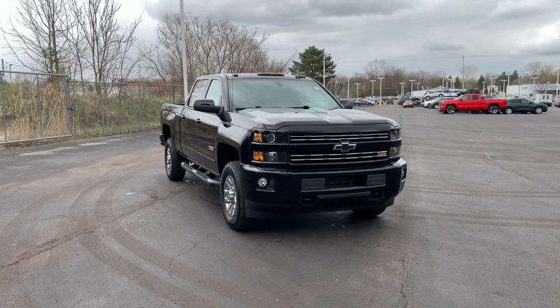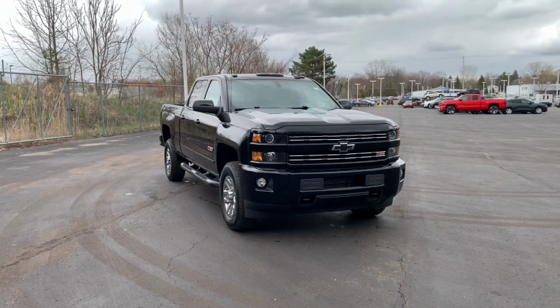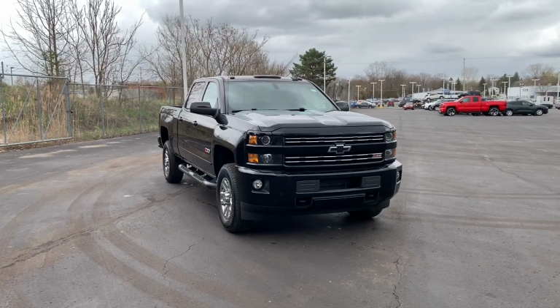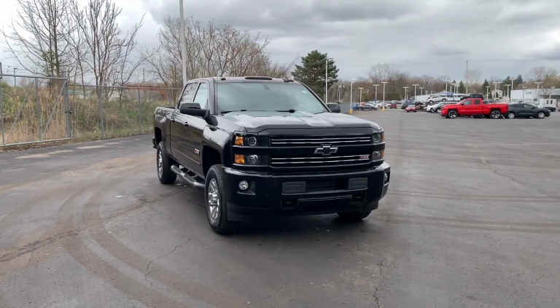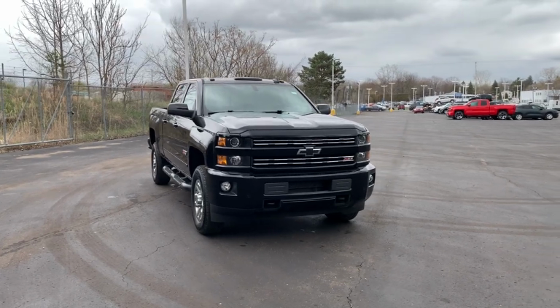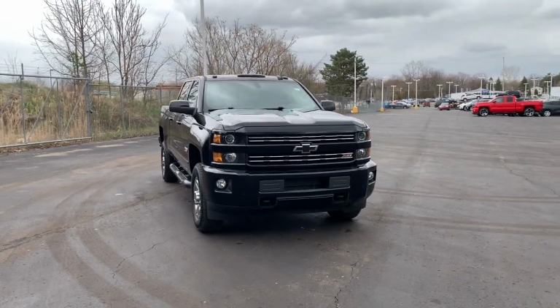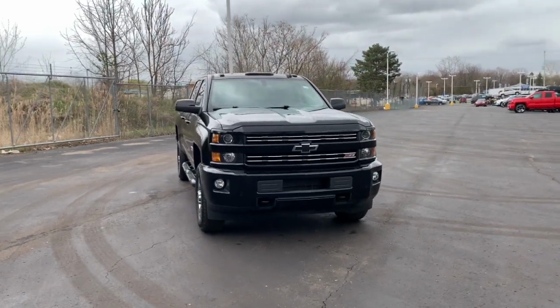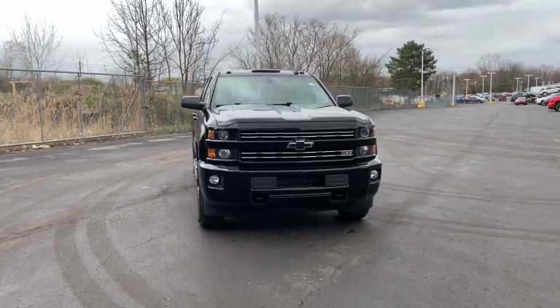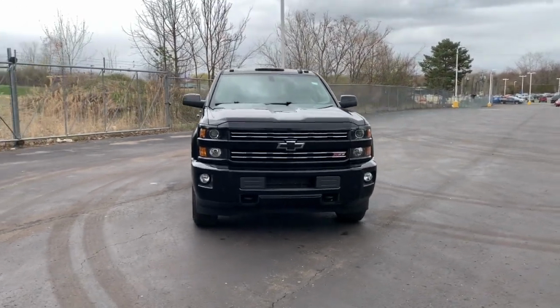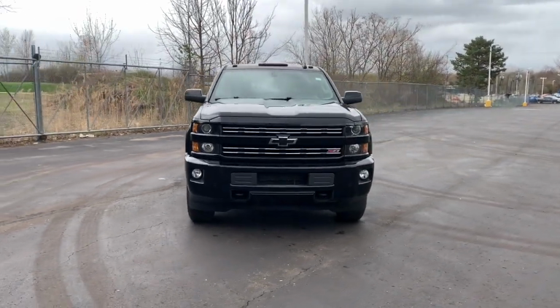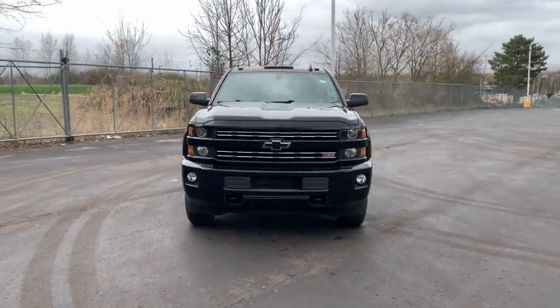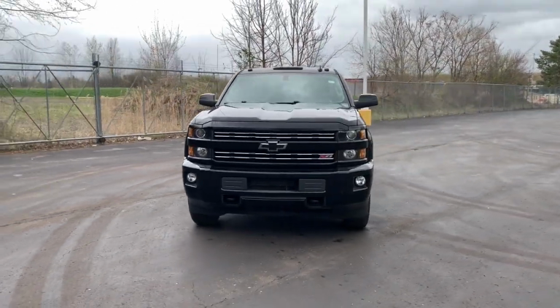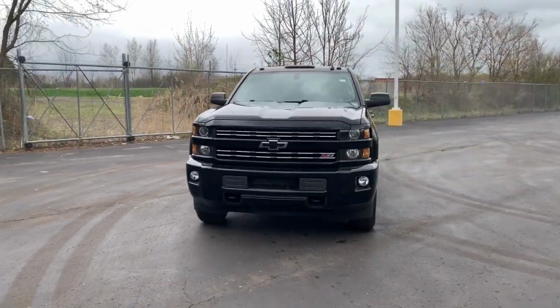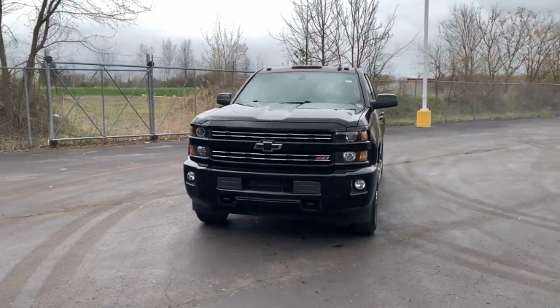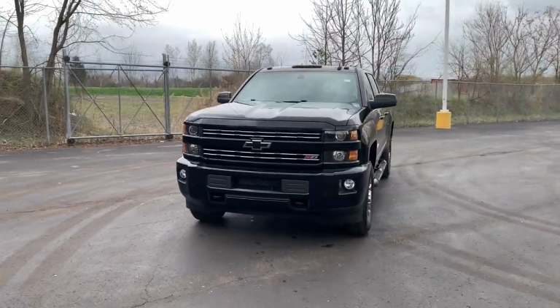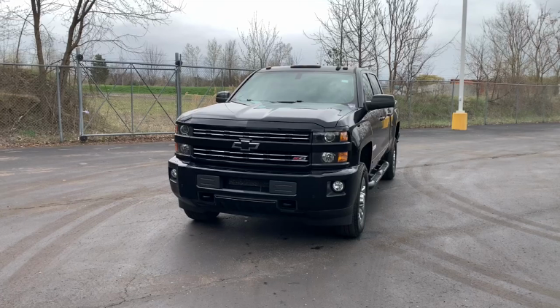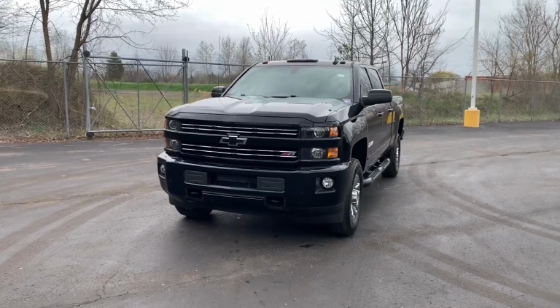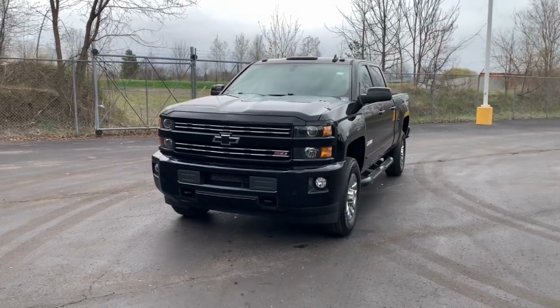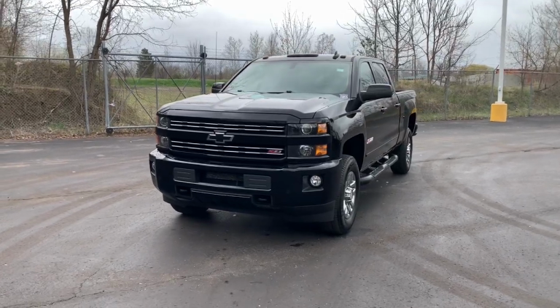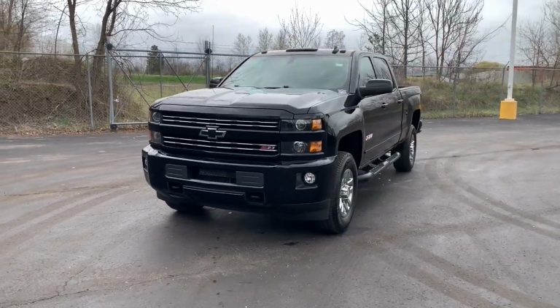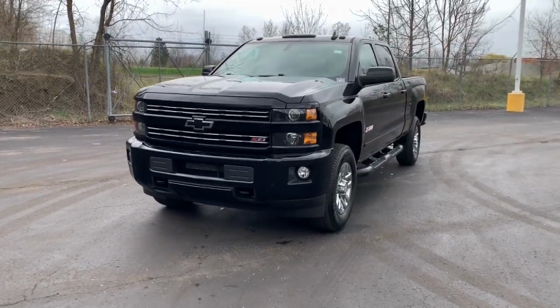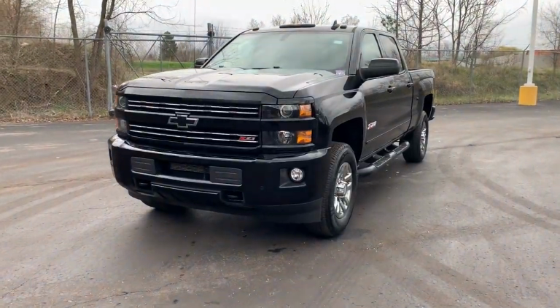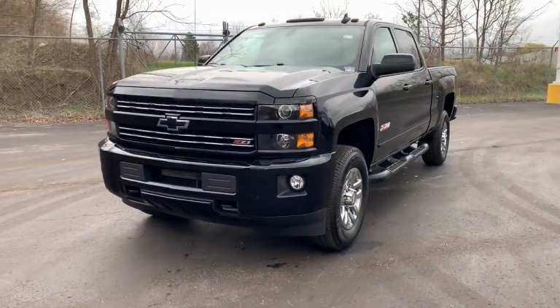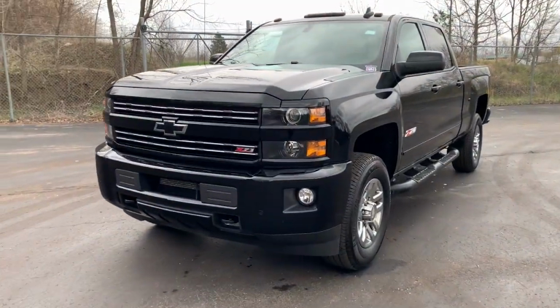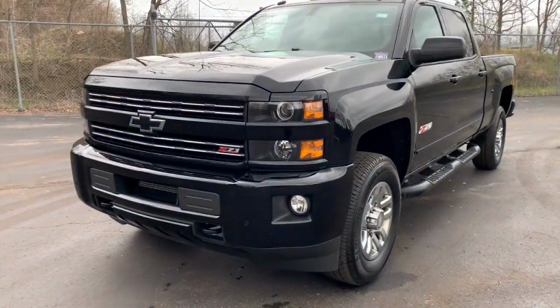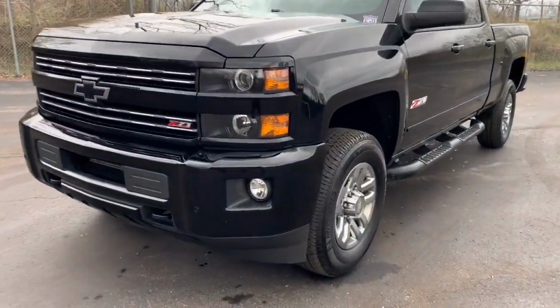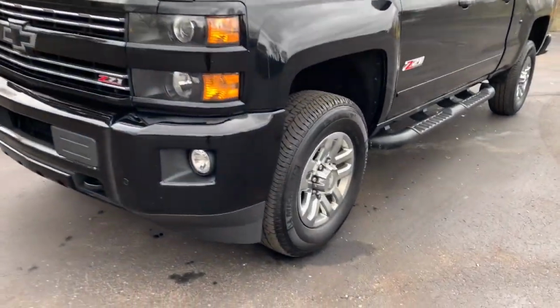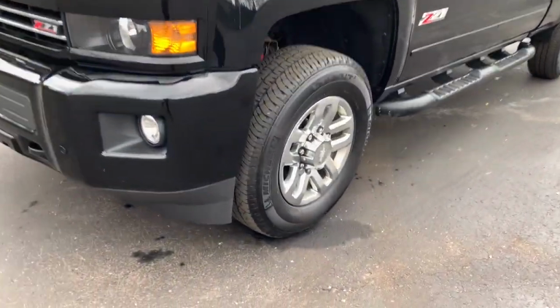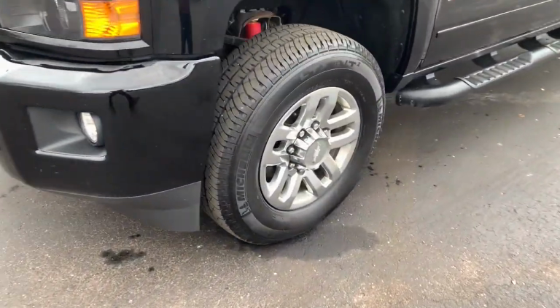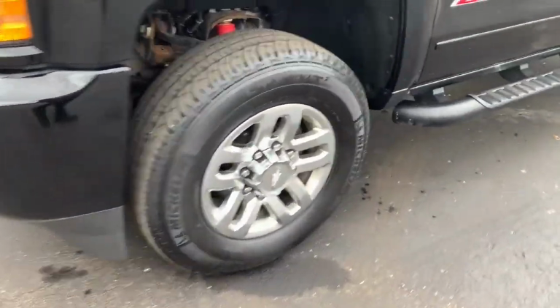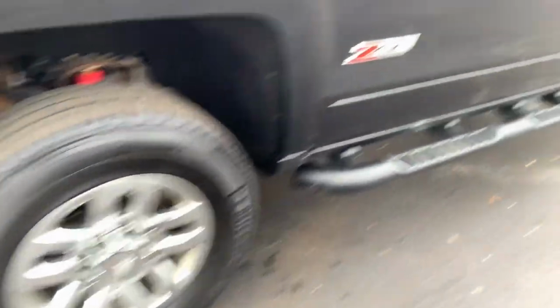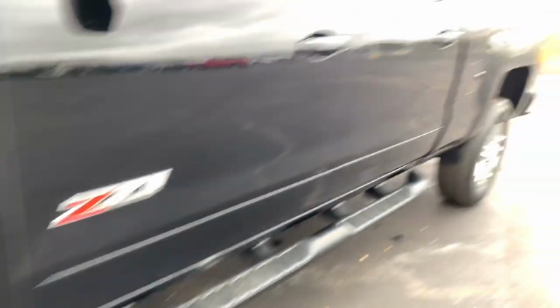Get a feel for the 2018 Chevrolet Silverado. With less than 120,000 miles on the odometer, this vehicle stands out from the rest.